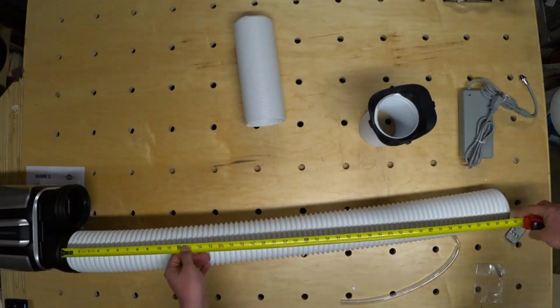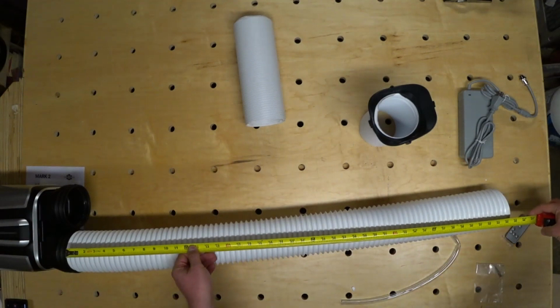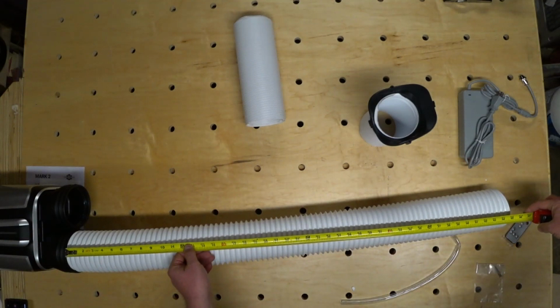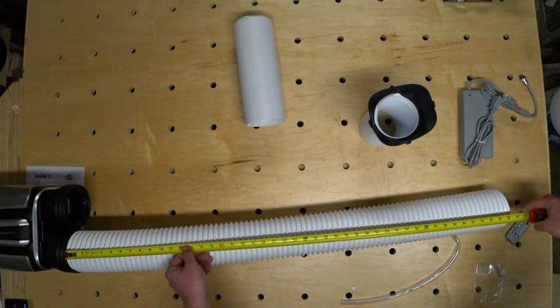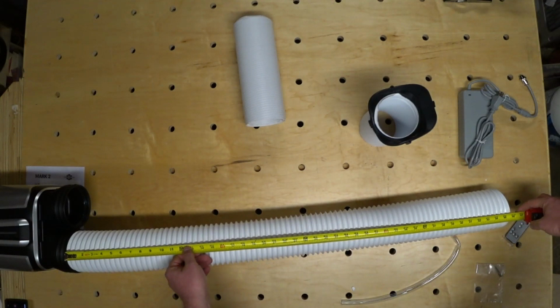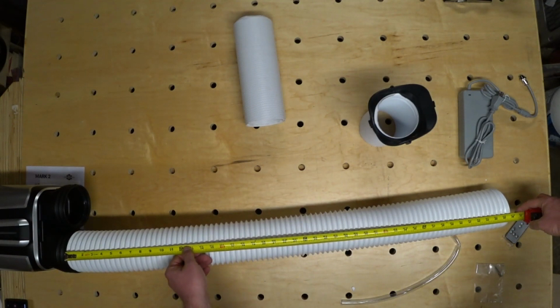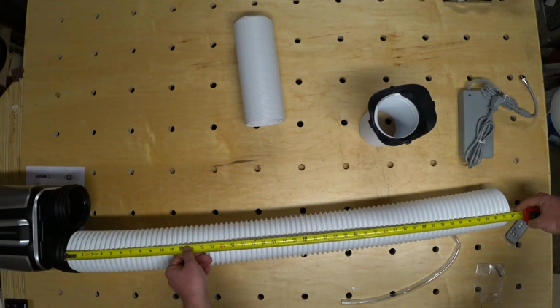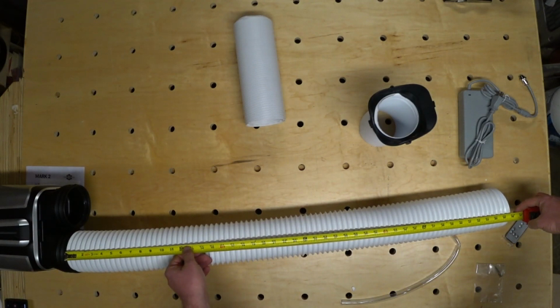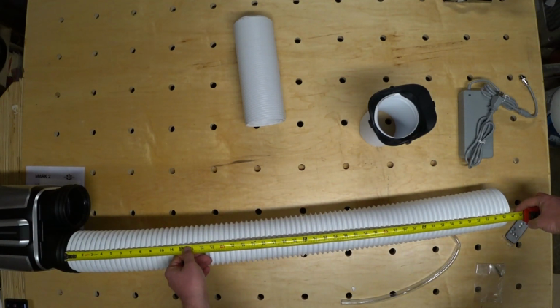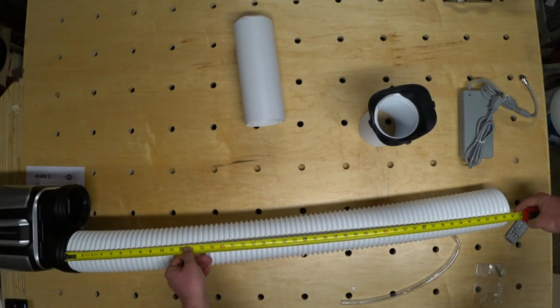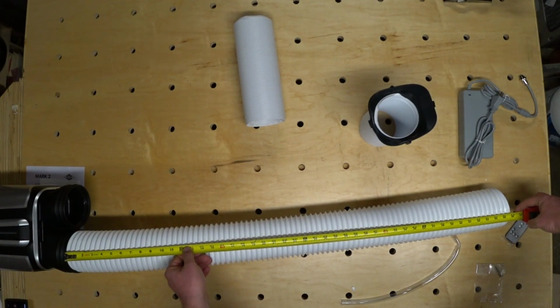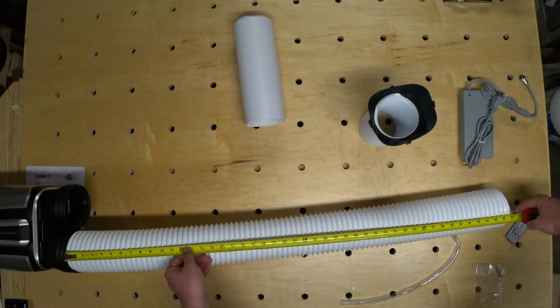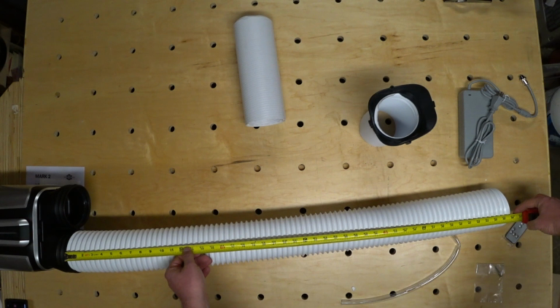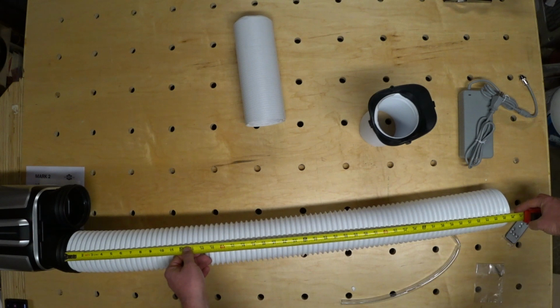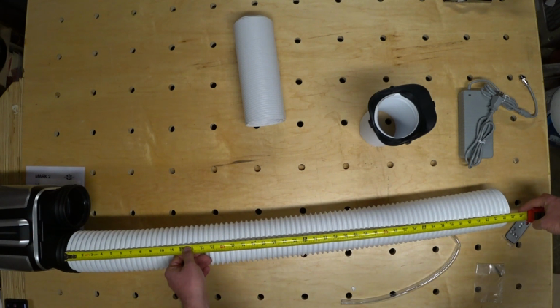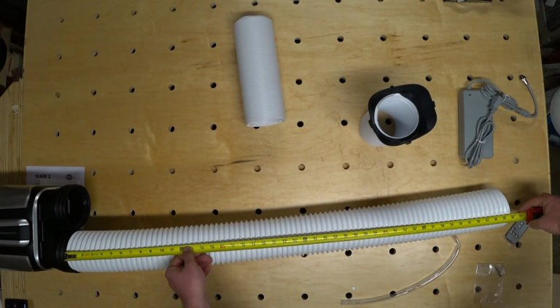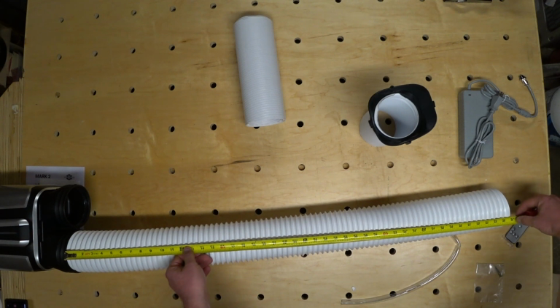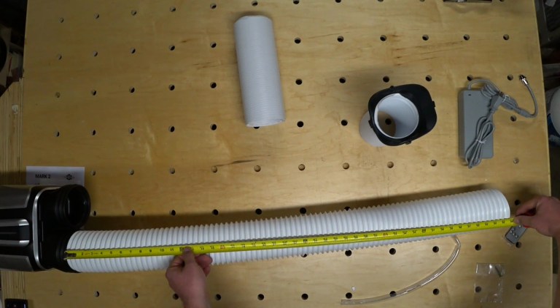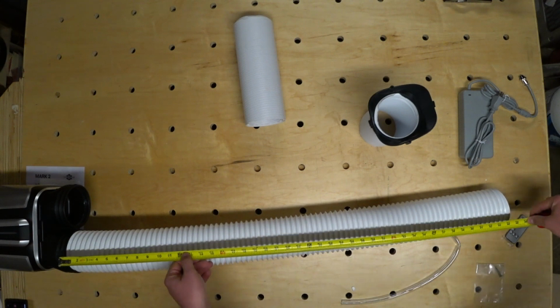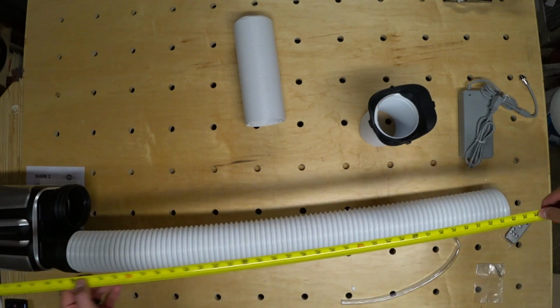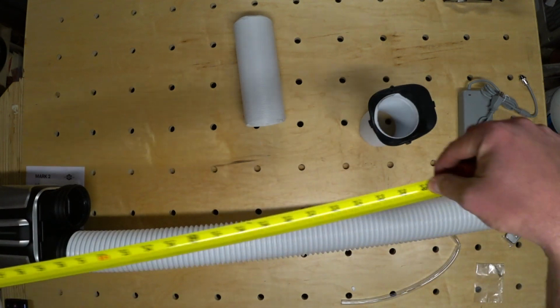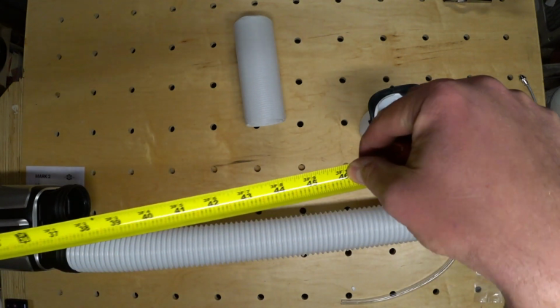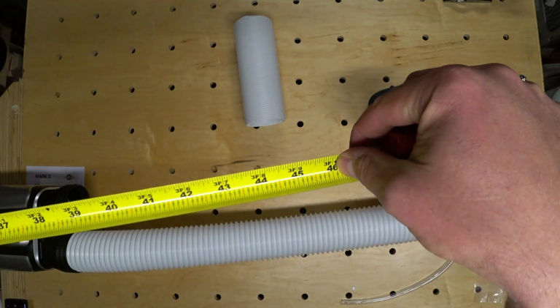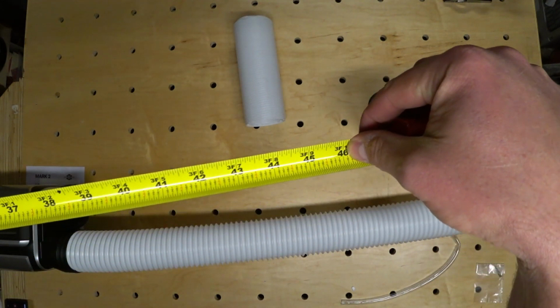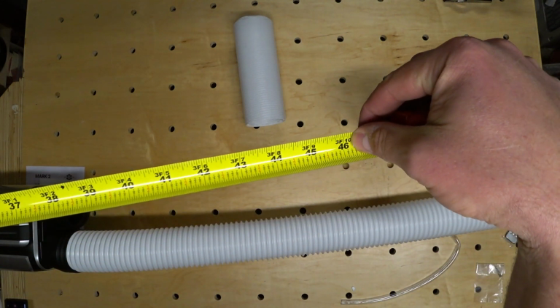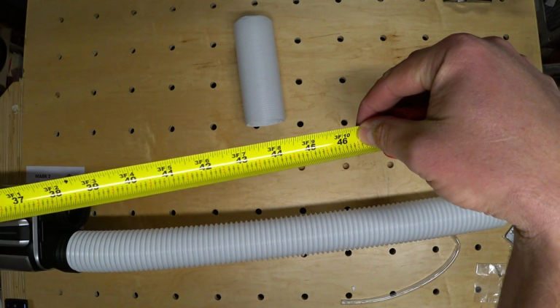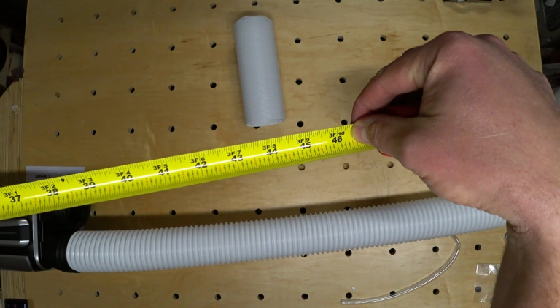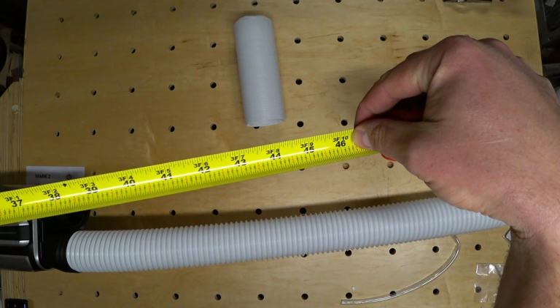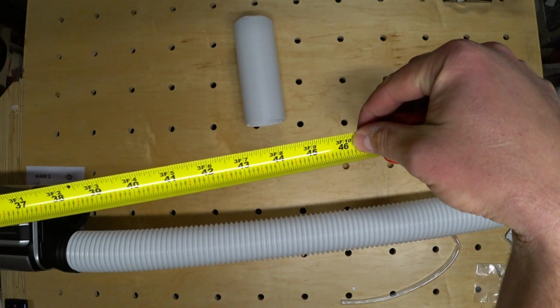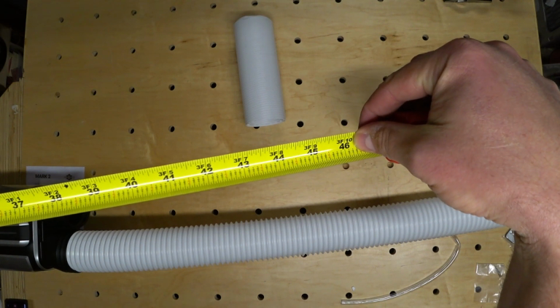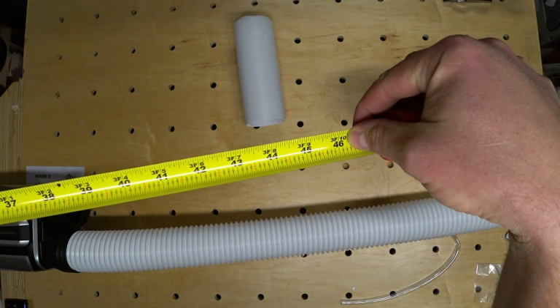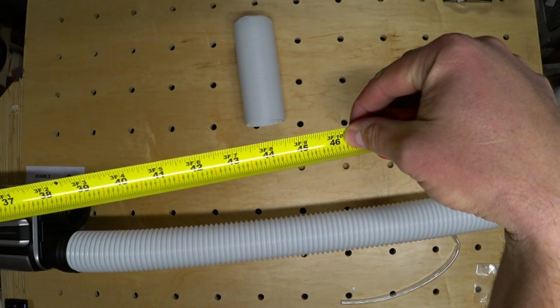The length of these inlet and outlet ducts on the back give you a lot of options for installing the air conditioner. At 46 inches, you shouldn't have any problem finding fresh air and being able to purge that warm air.